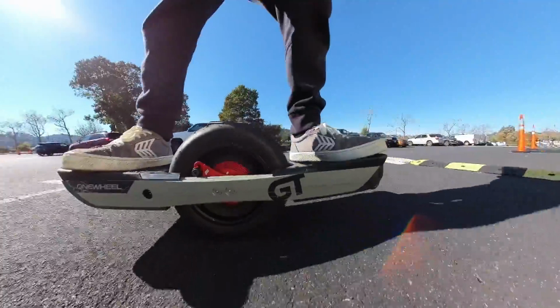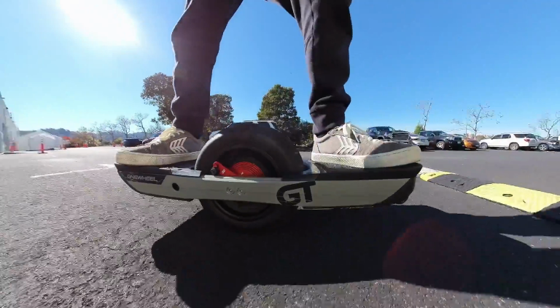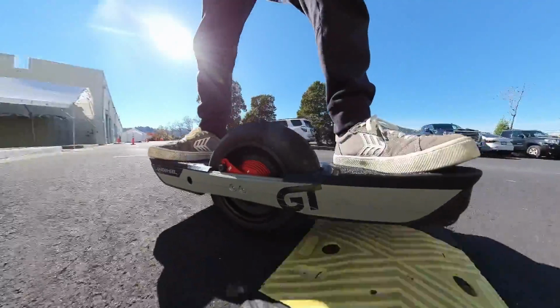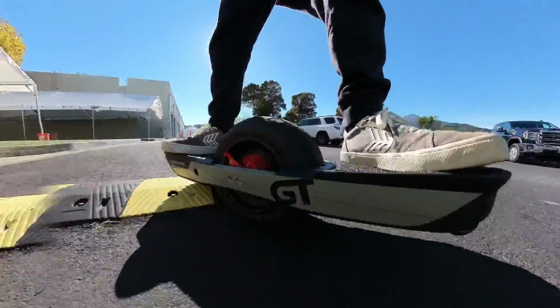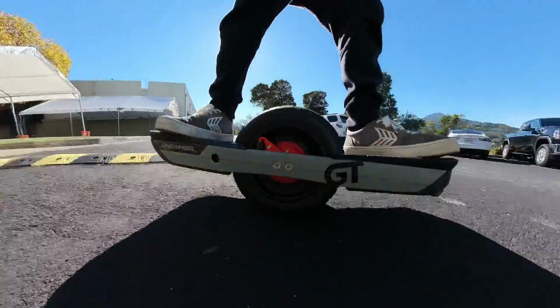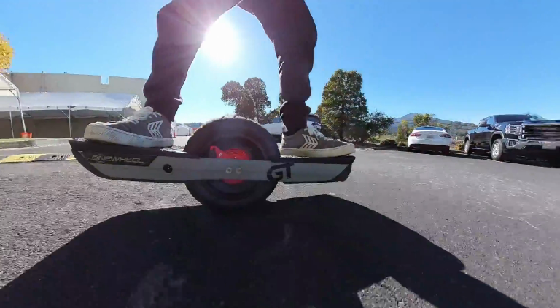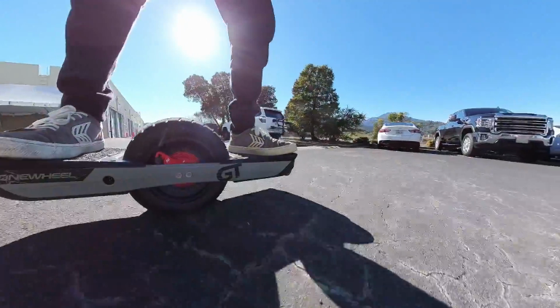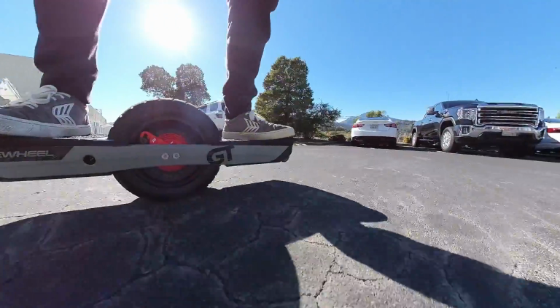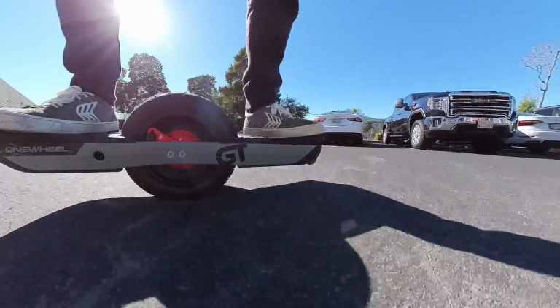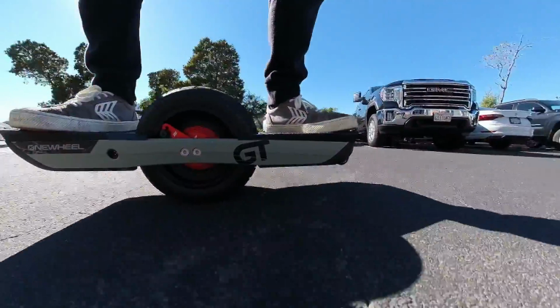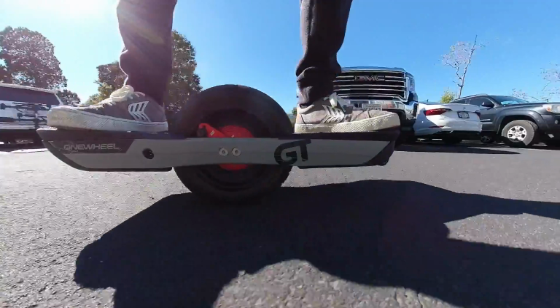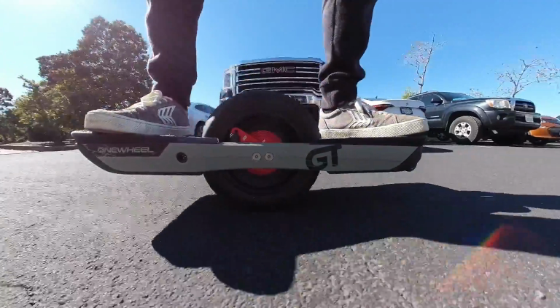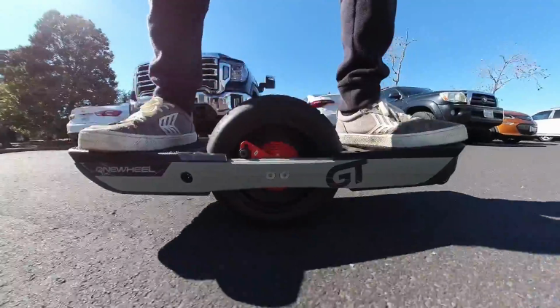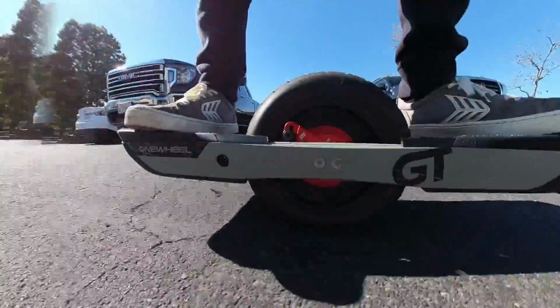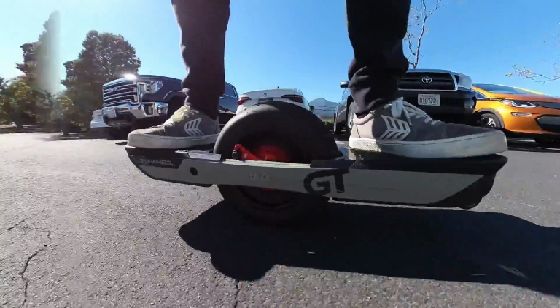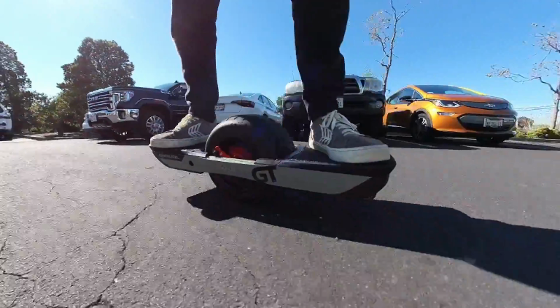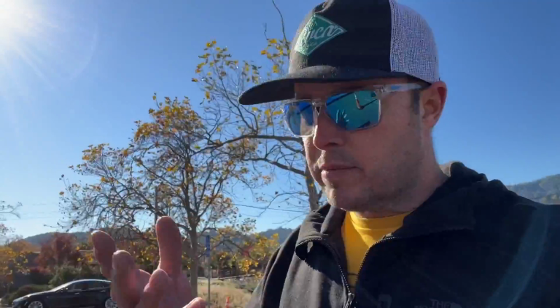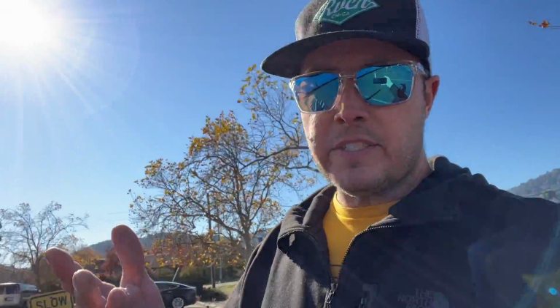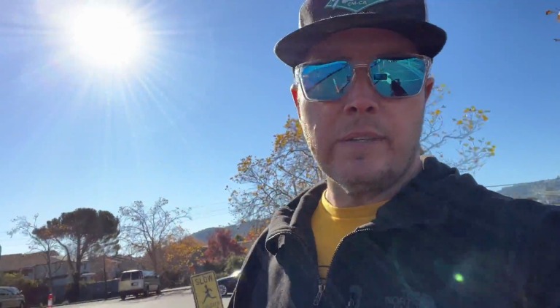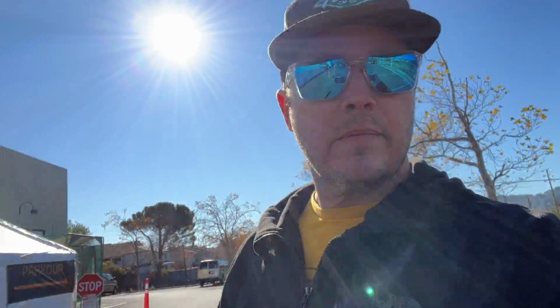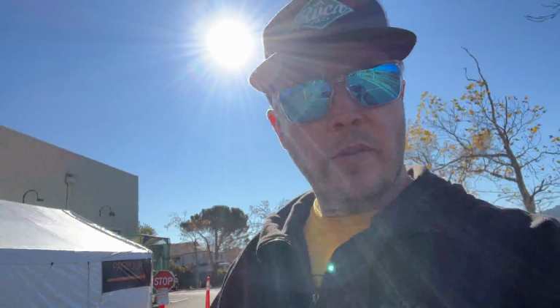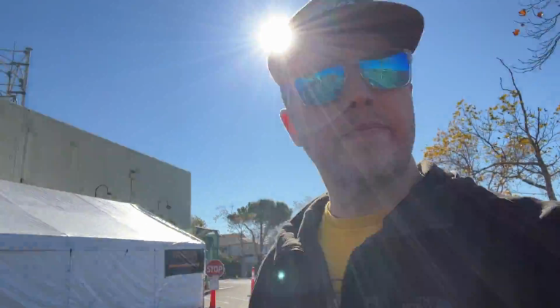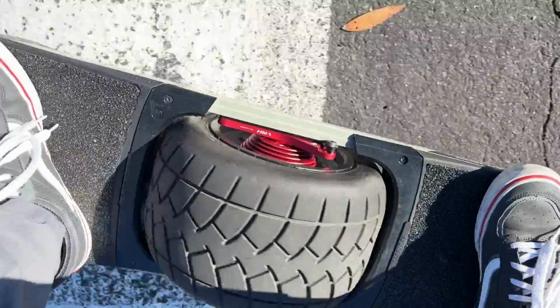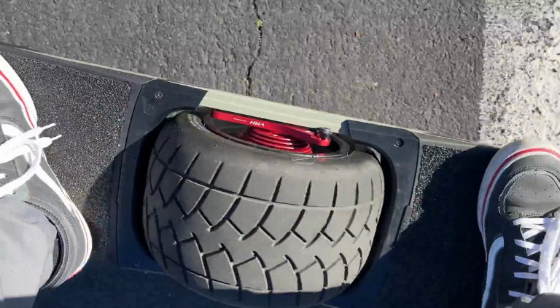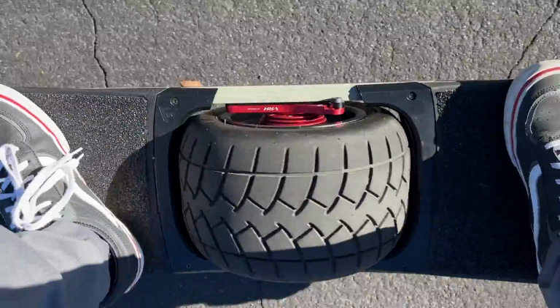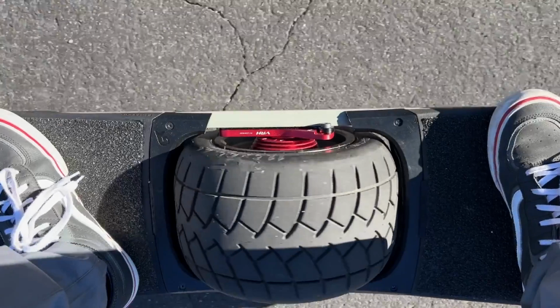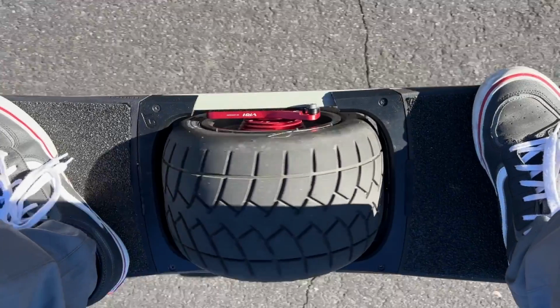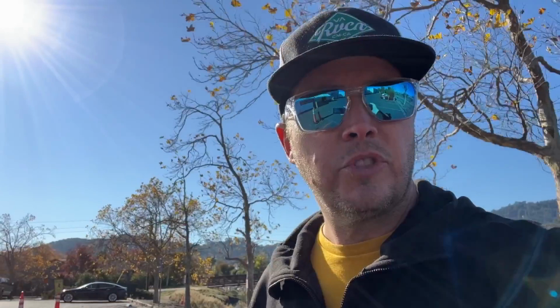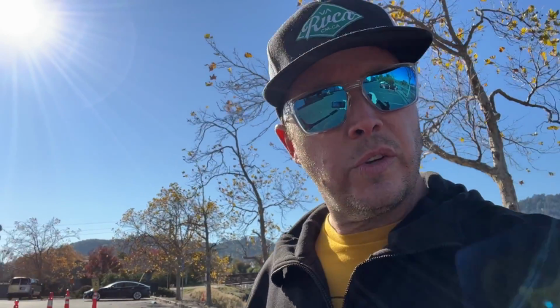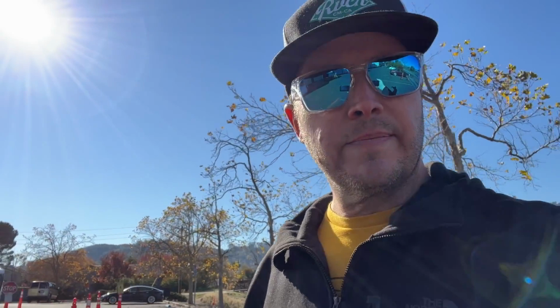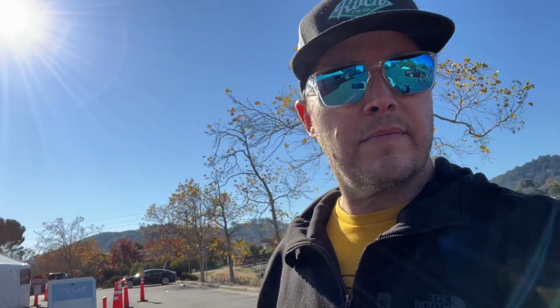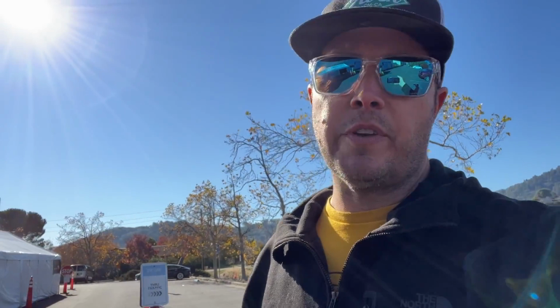It allows you to really choose what ride height you want for the condition, and if it changes on a ride, you're not stuck with it. Pull over, take a minute, change it to a new height, and off you go.